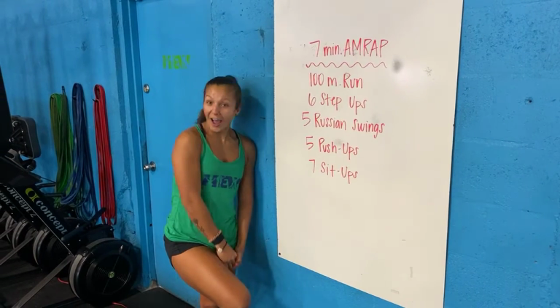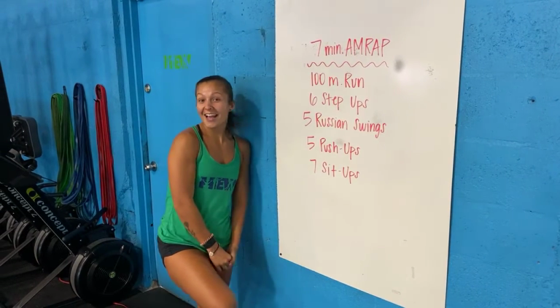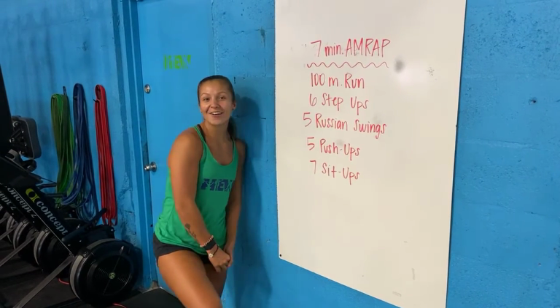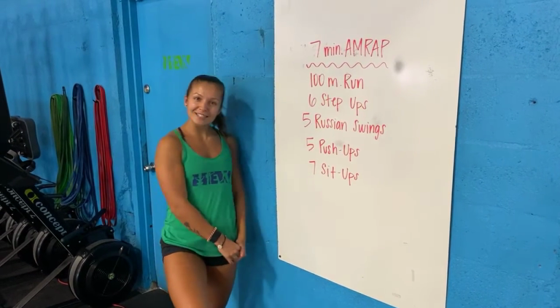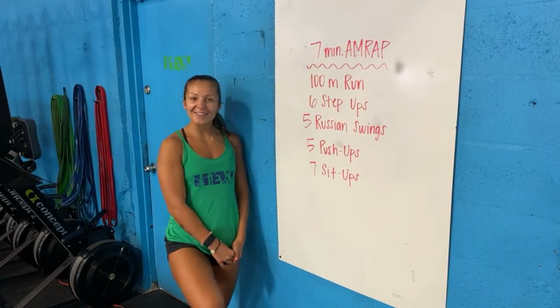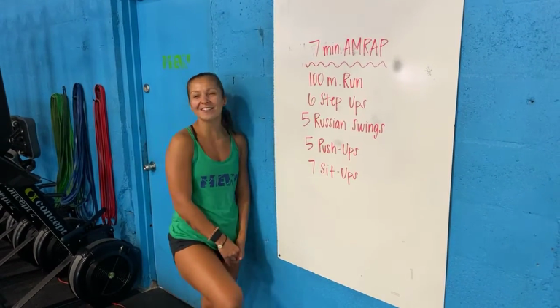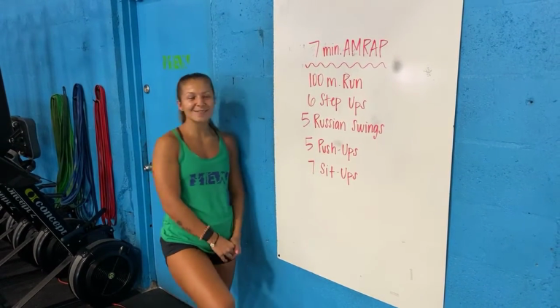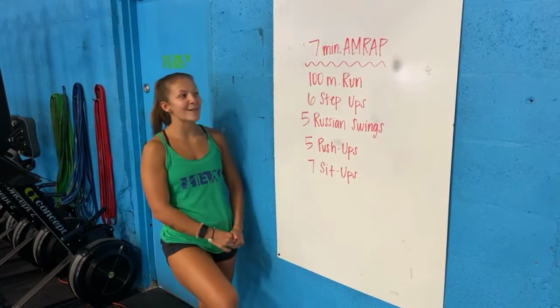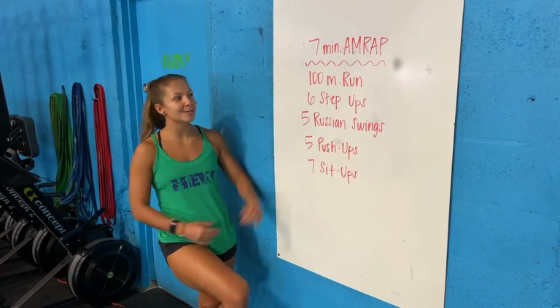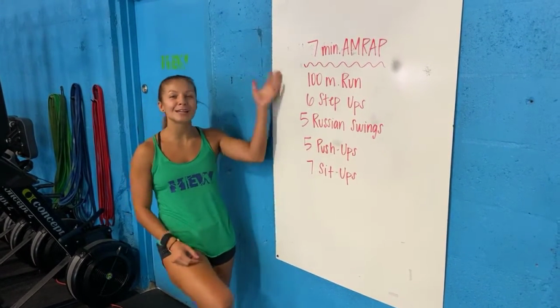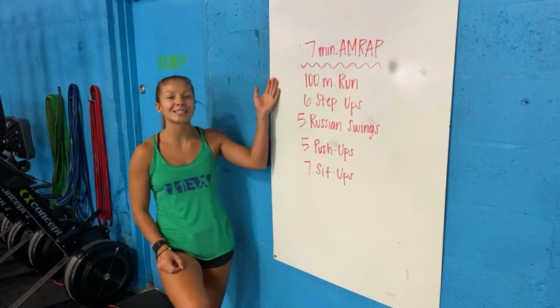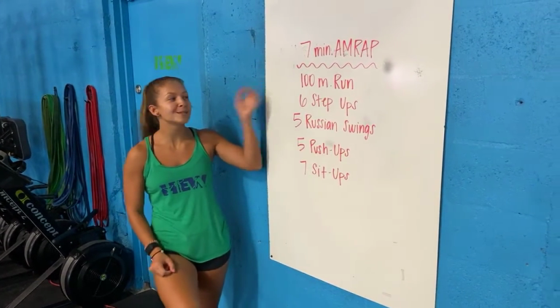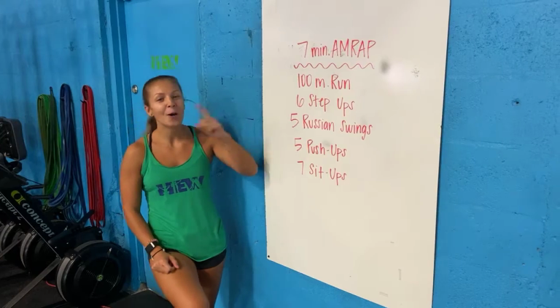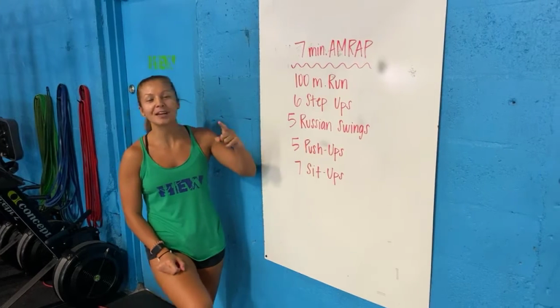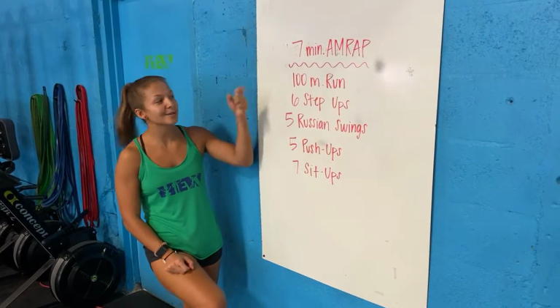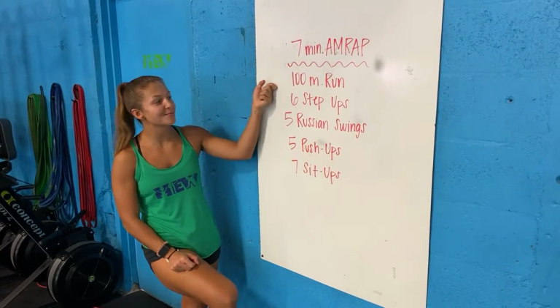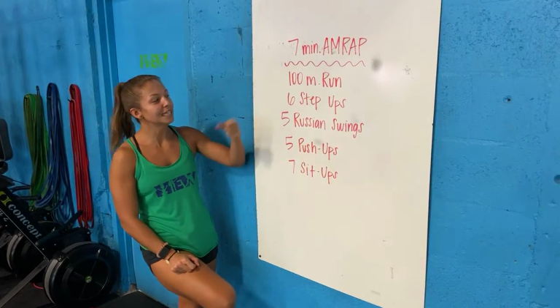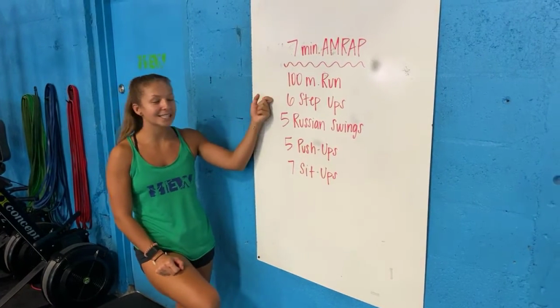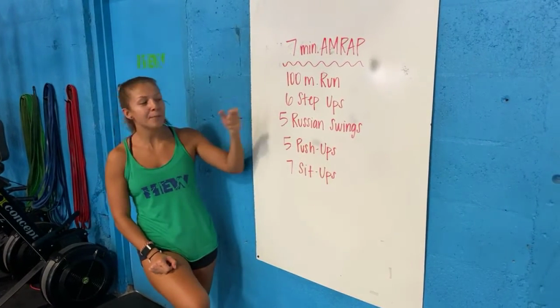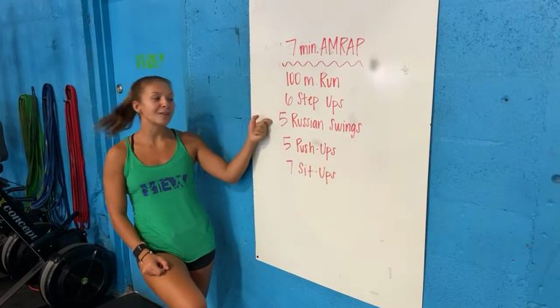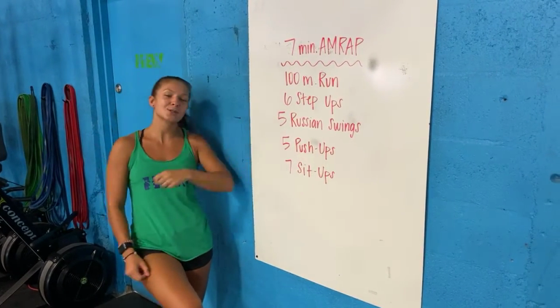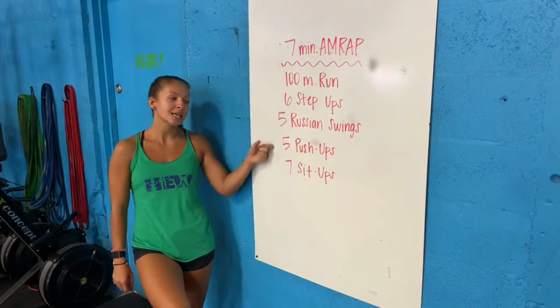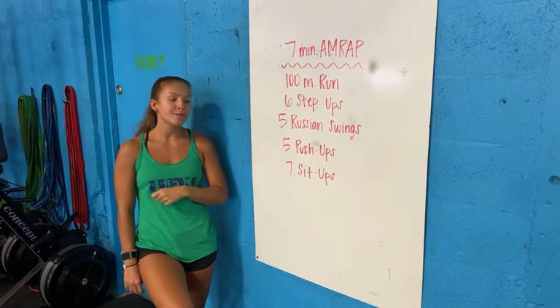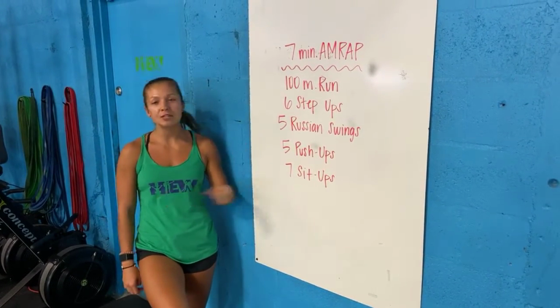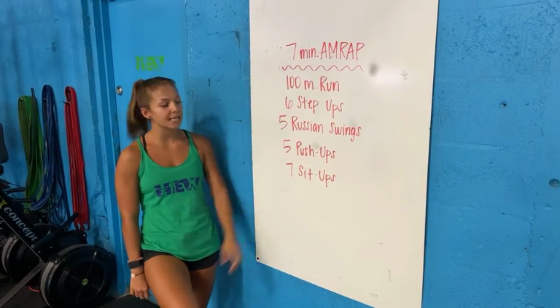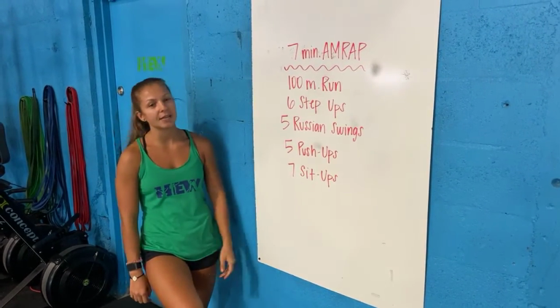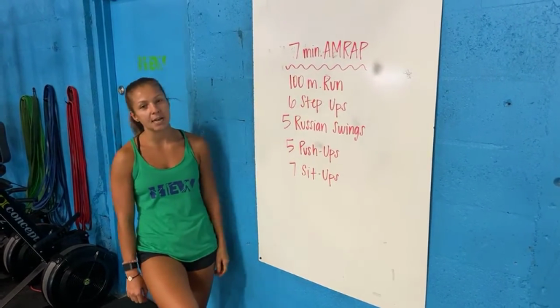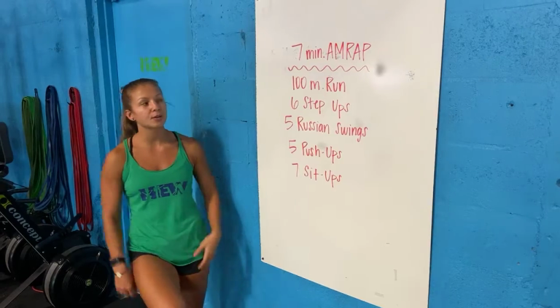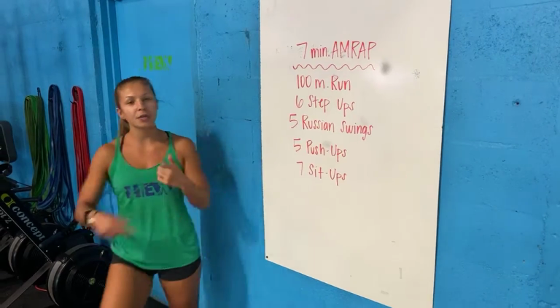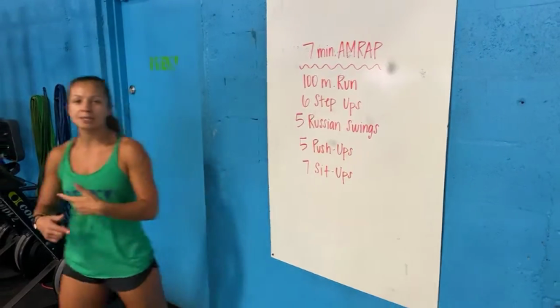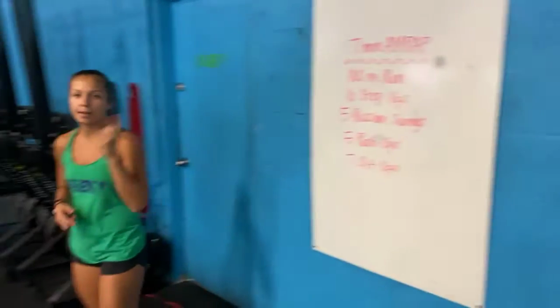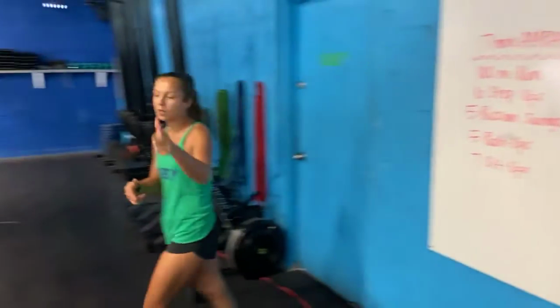All right guys, so you're forward with today. We have a seven-minute AMRAP, so as many rounds as possible. One round is going to be a 100-meter run, six step-ups, five Russian swings, five push-ups, and then seven sit-ups. So going through that list as many times as you can.